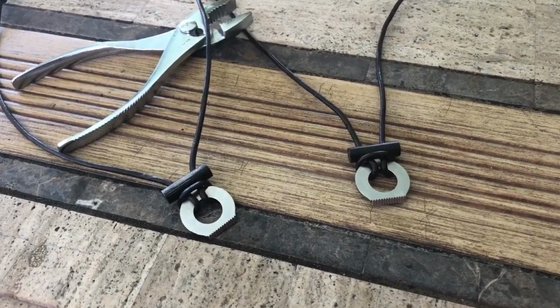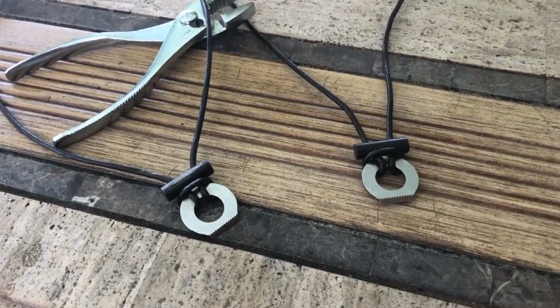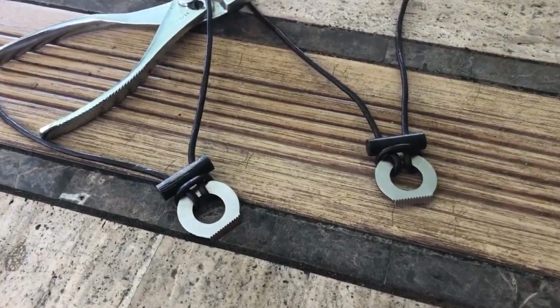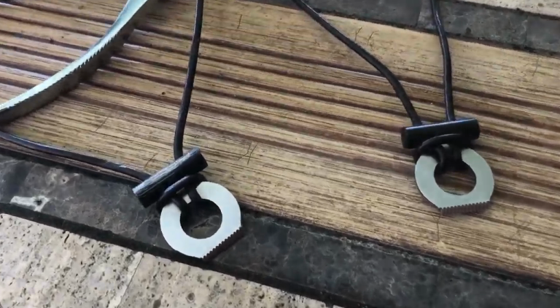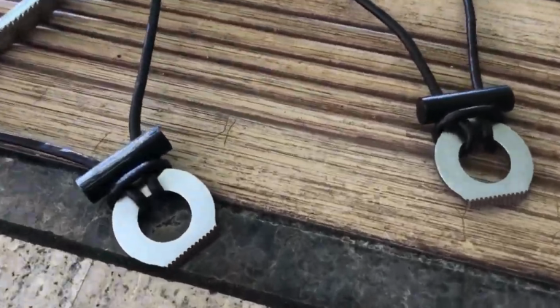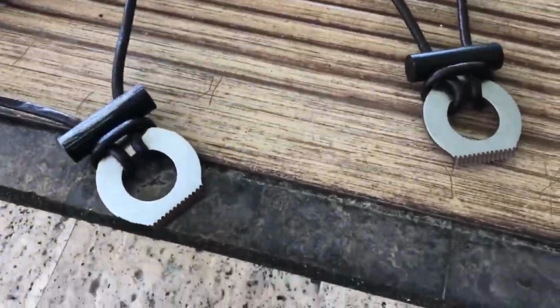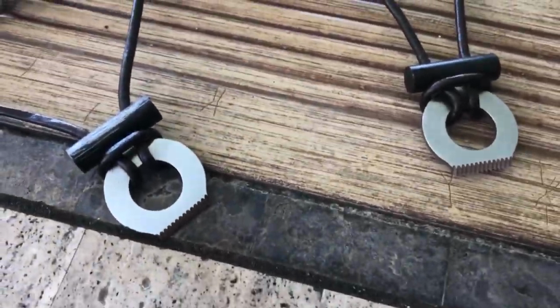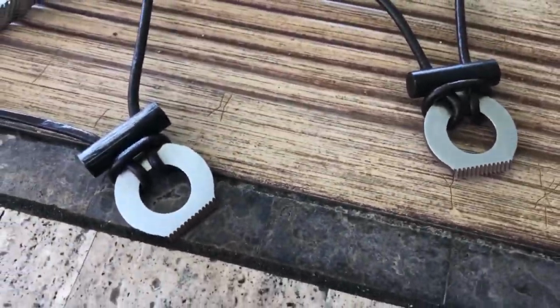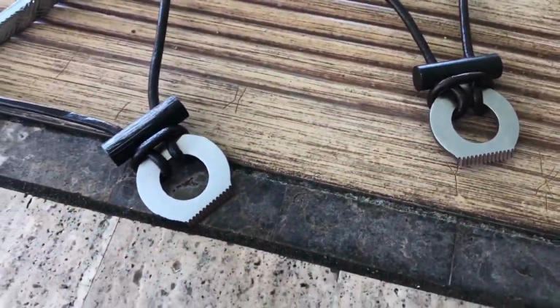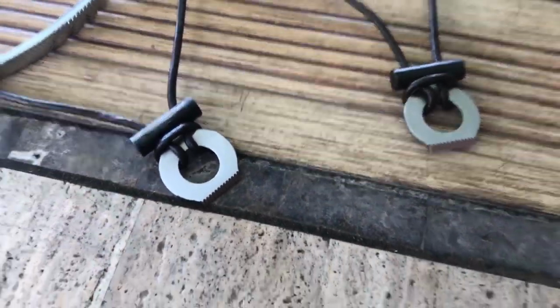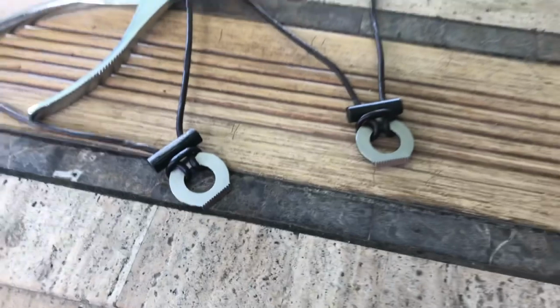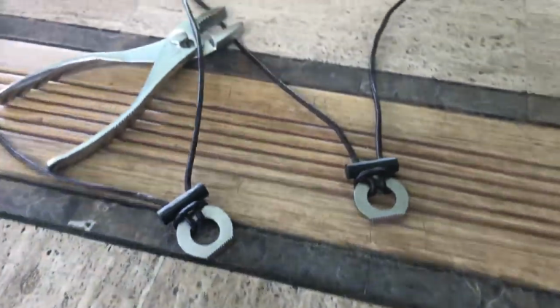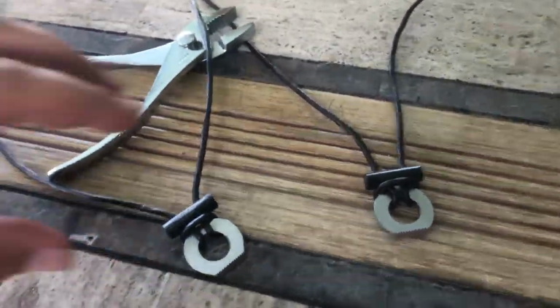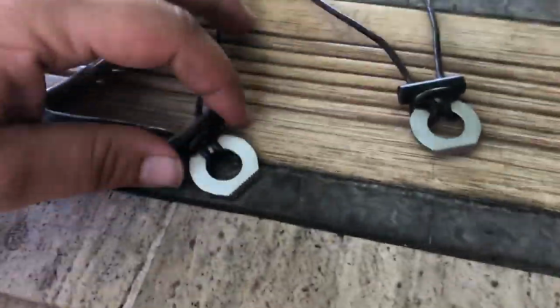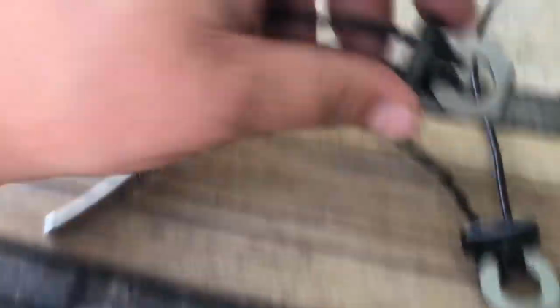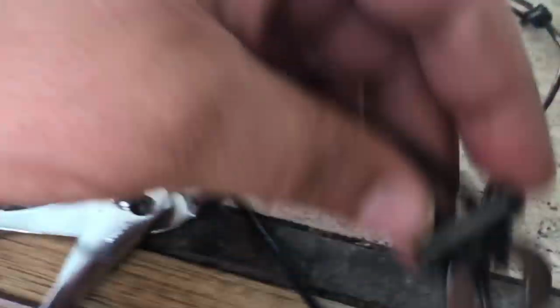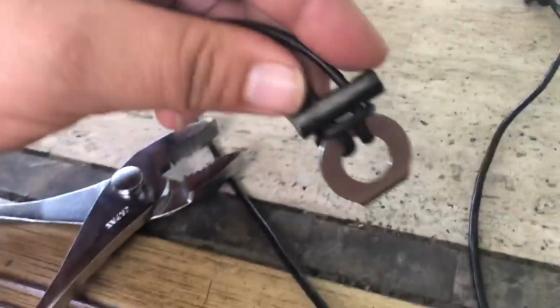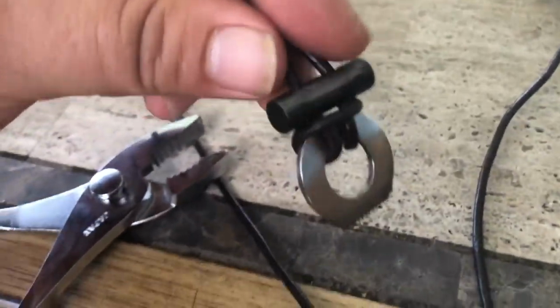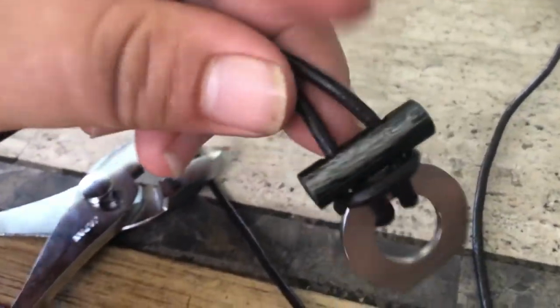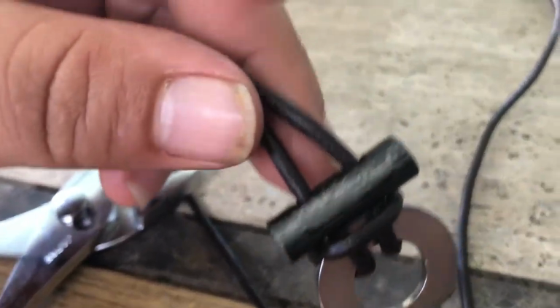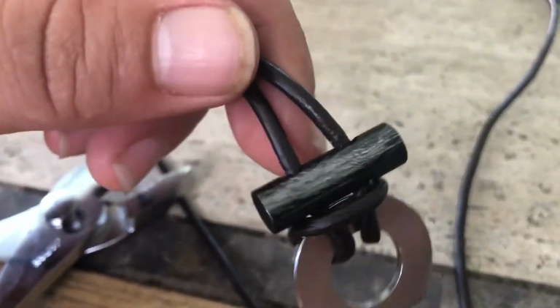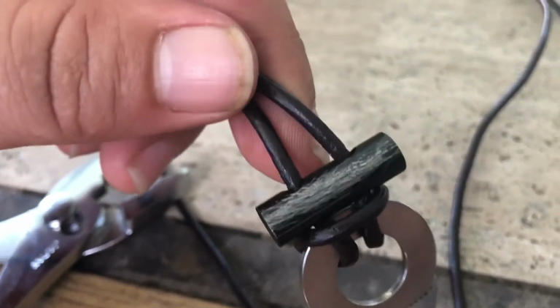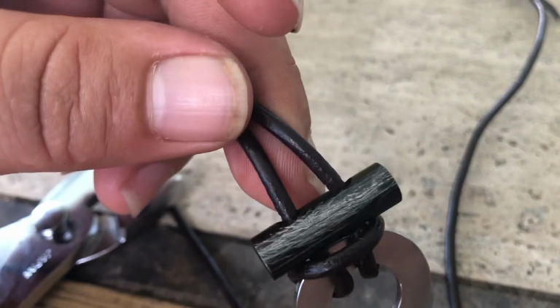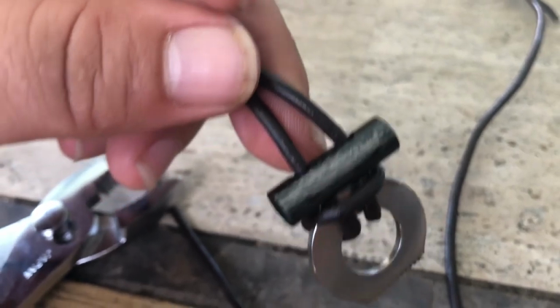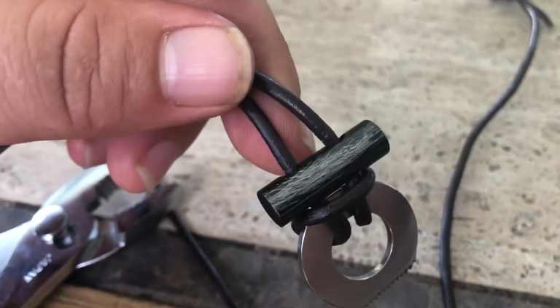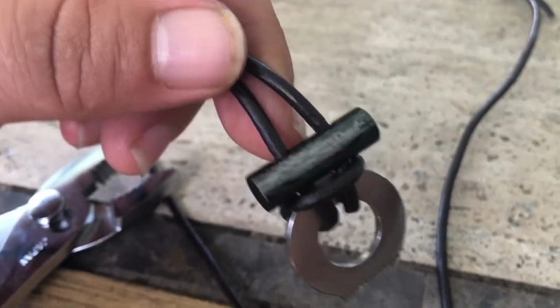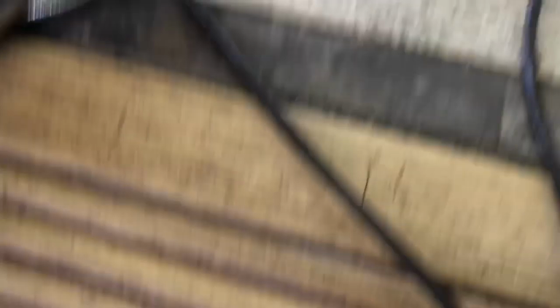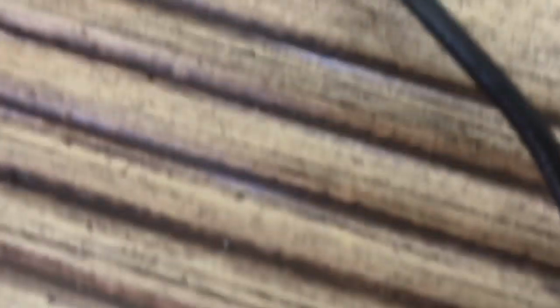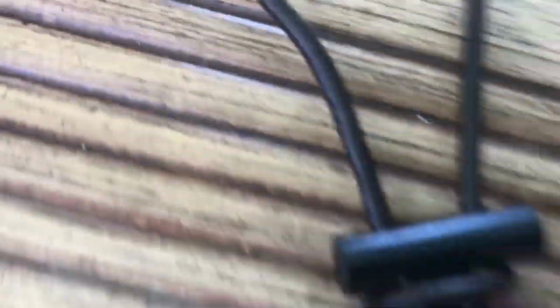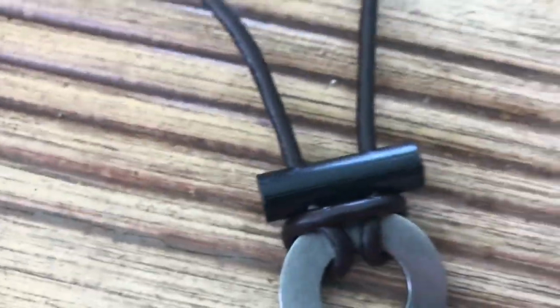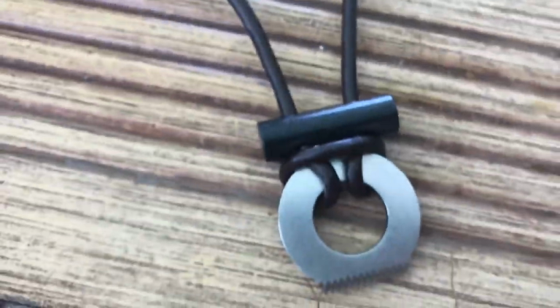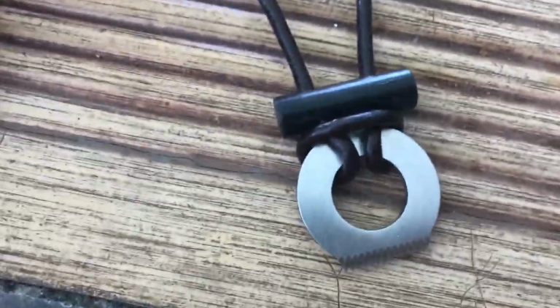Yo, what up homies? Making the EPP survival necklaces. So this is what it looks like after you use it a little bit, versus new.